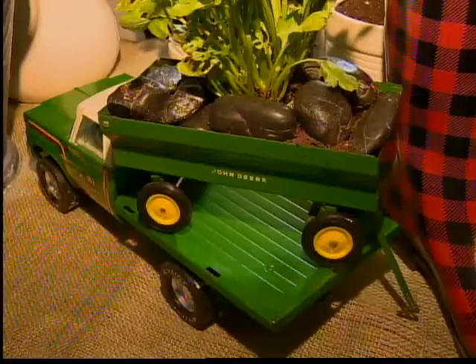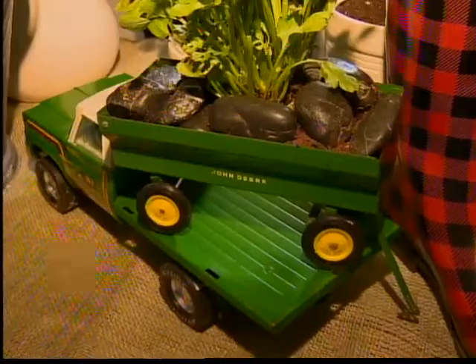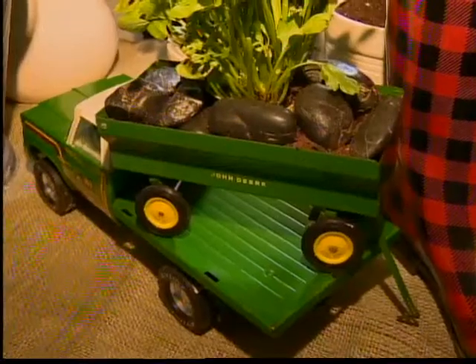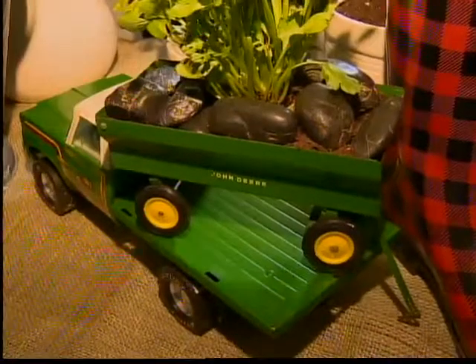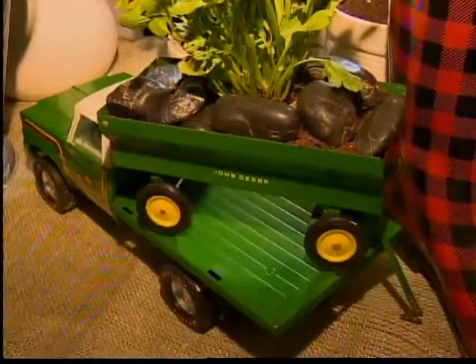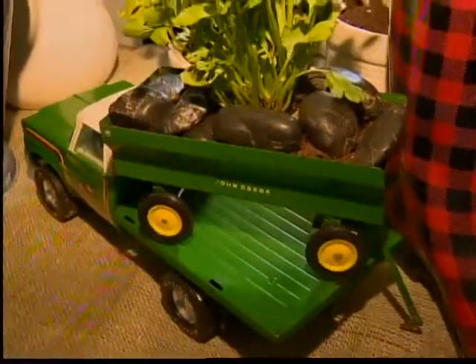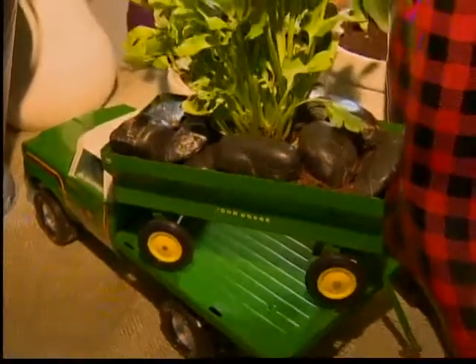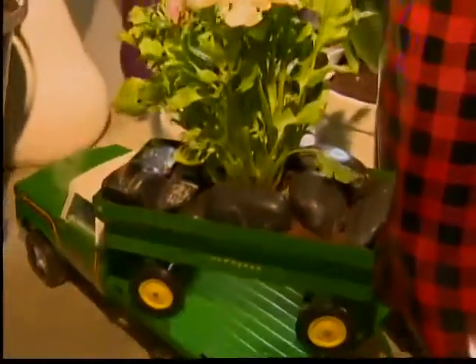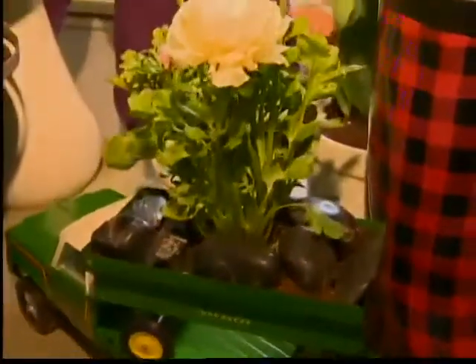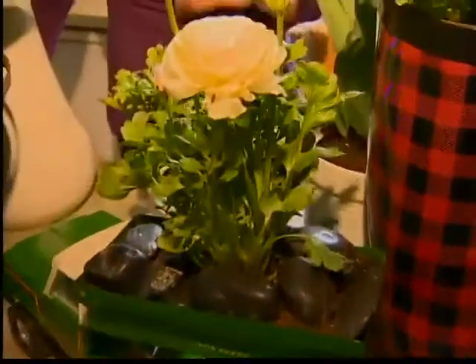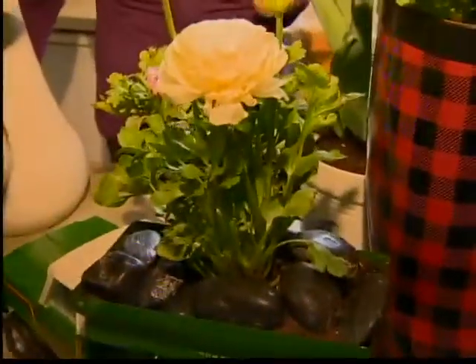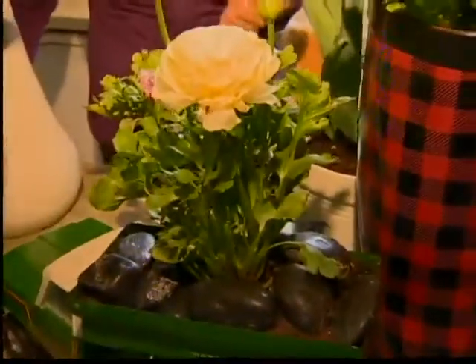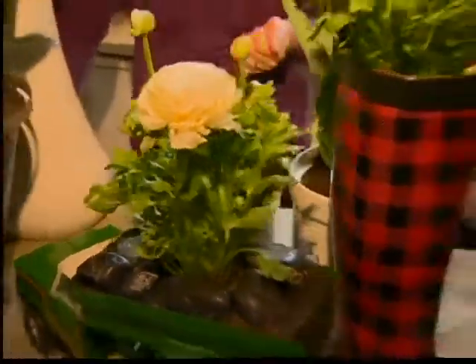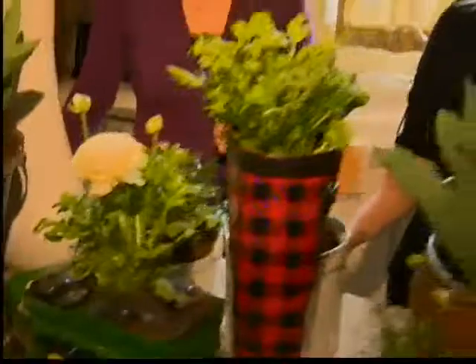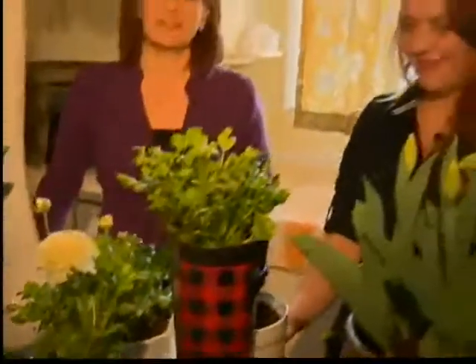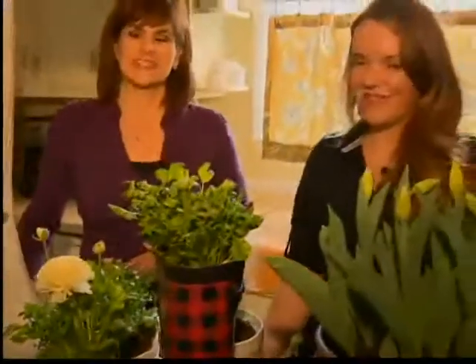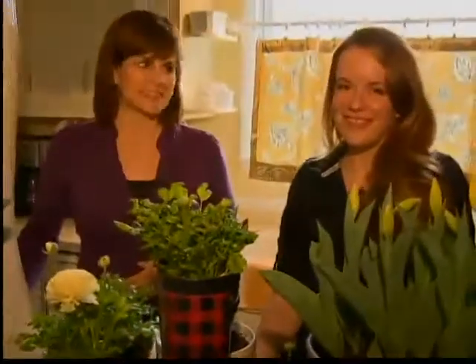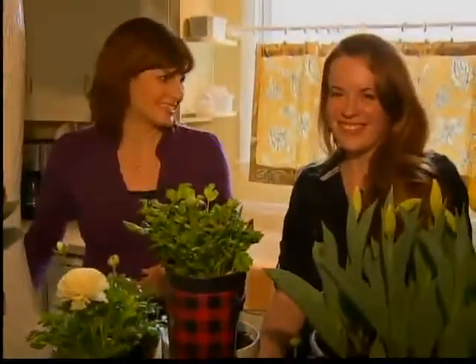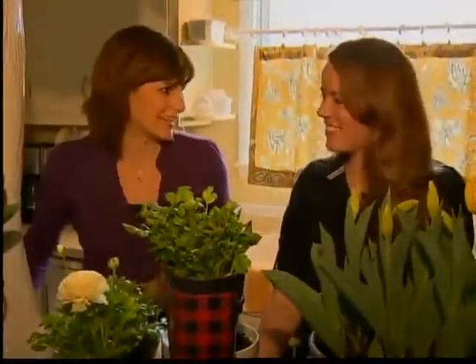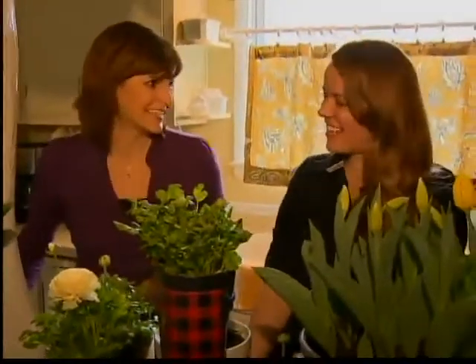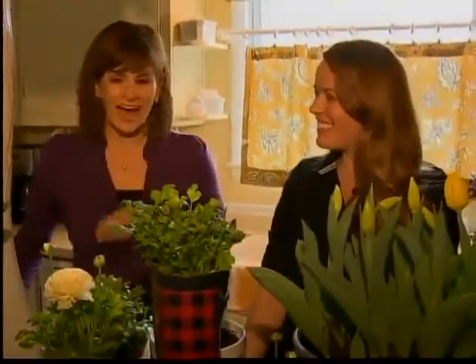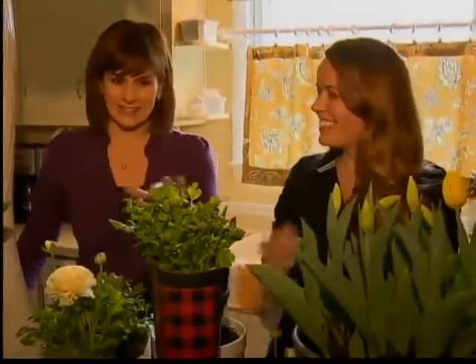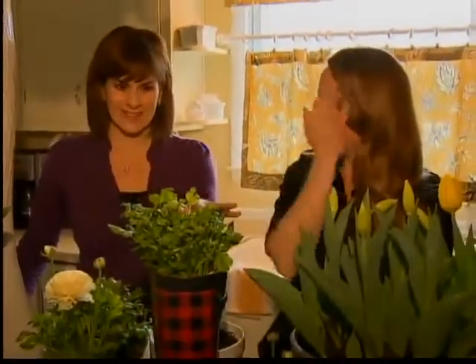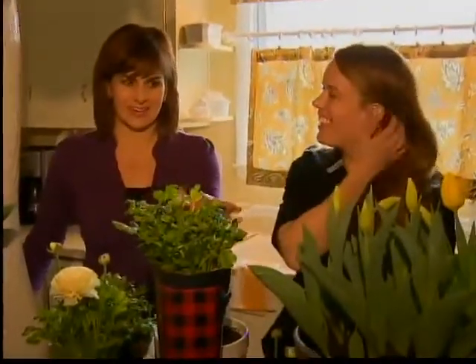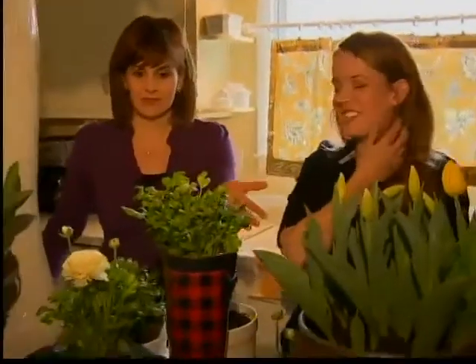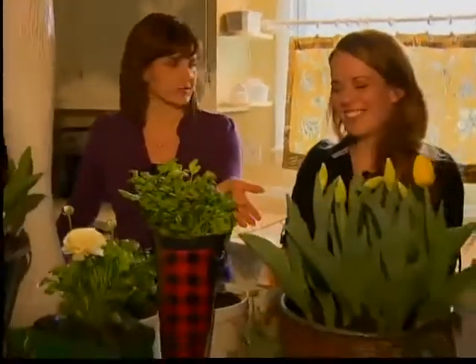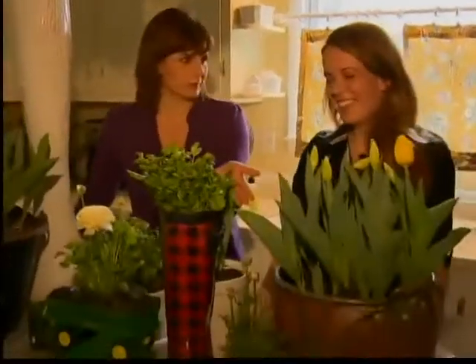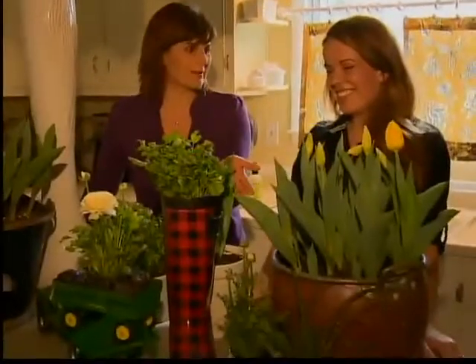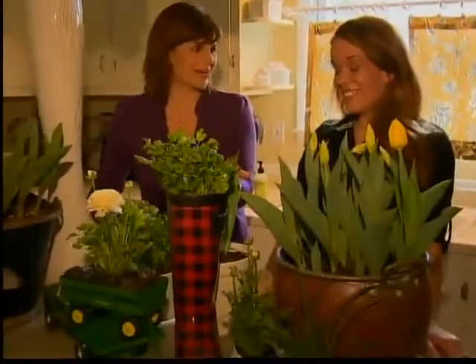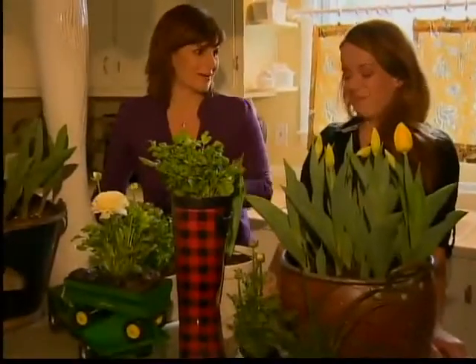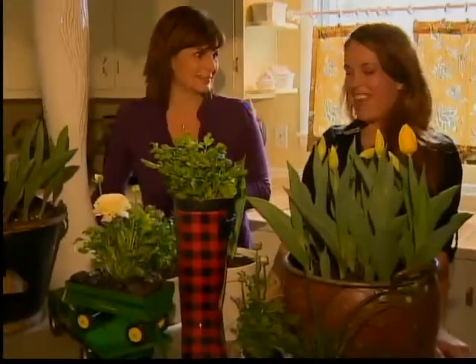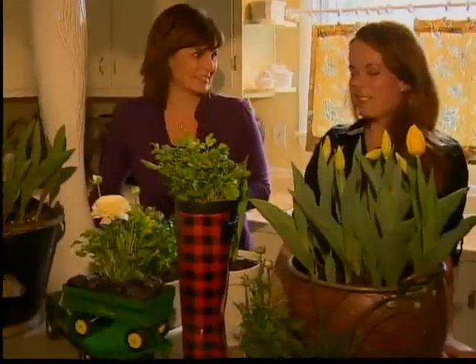We're doing a little spring decorating with found objects, and the person who found these objects is Jenny of Jenny Elizabeth Designs. Good morning. Good morning. I love what you've done here. You literally went around the house and found things to plant into? Absolutely.